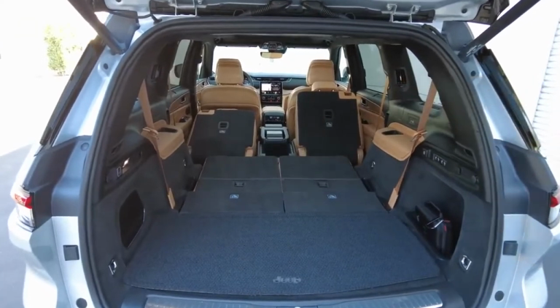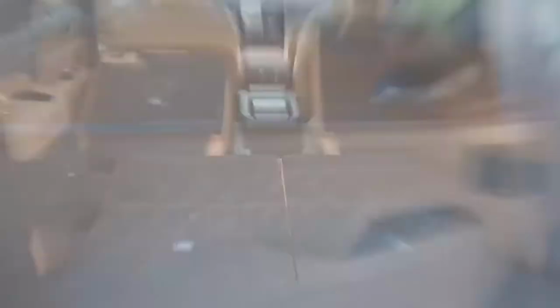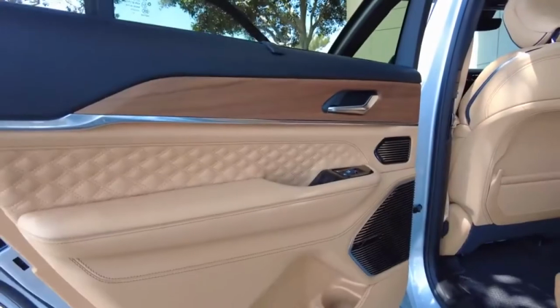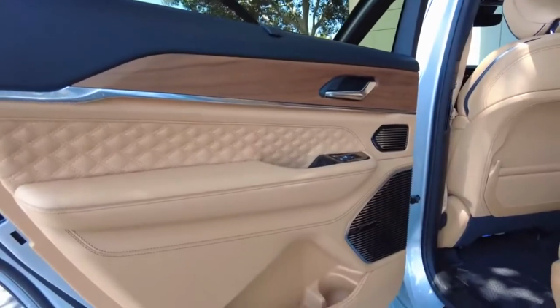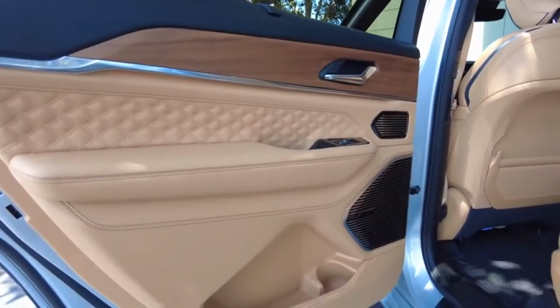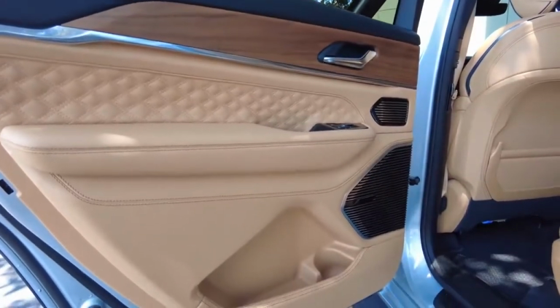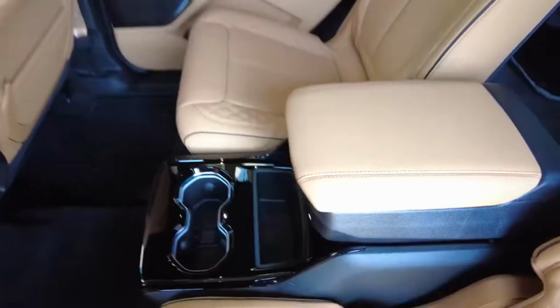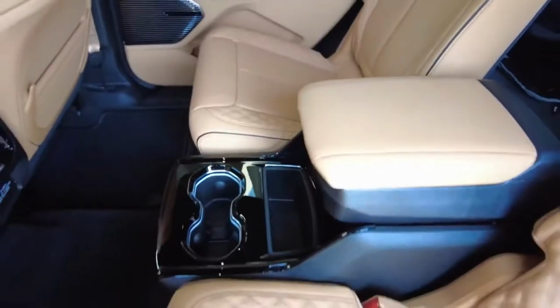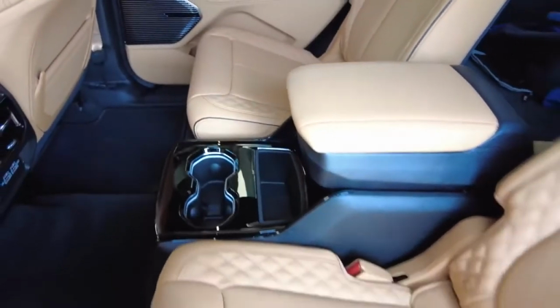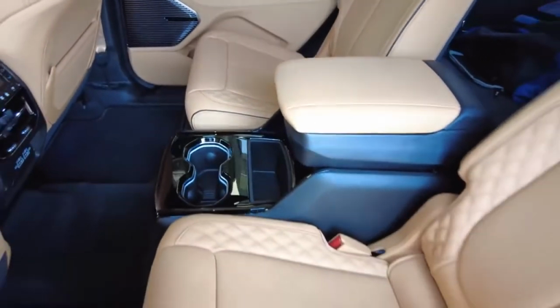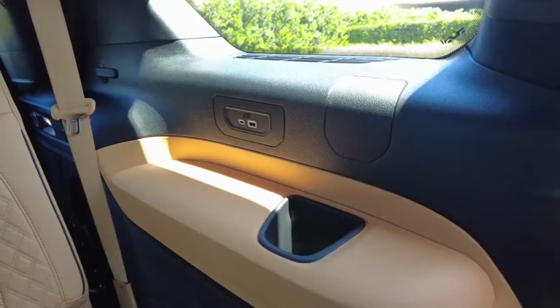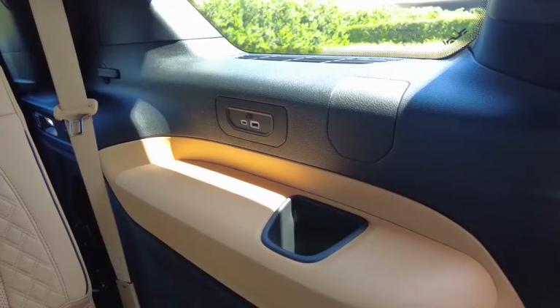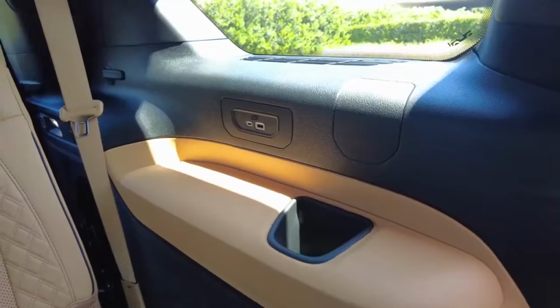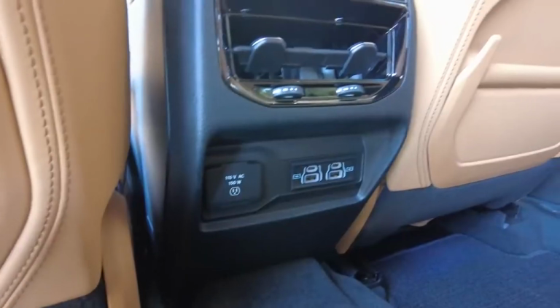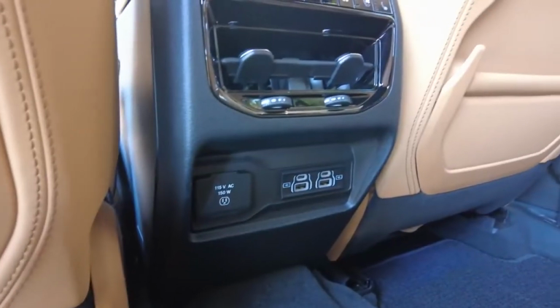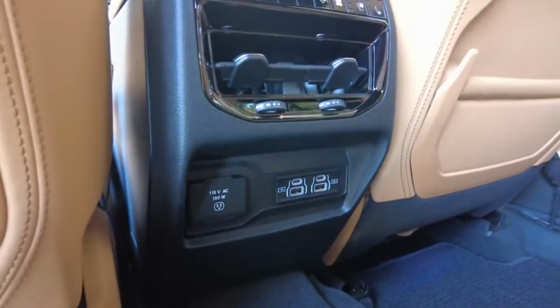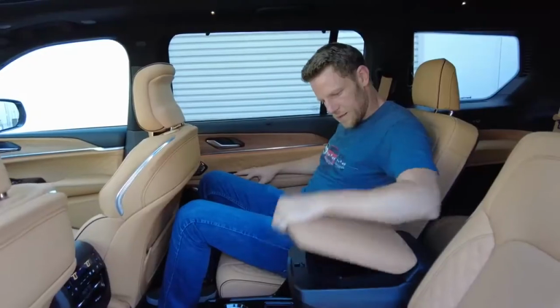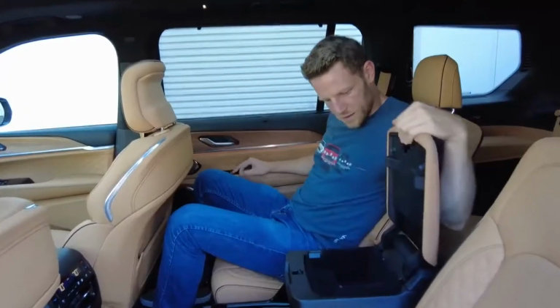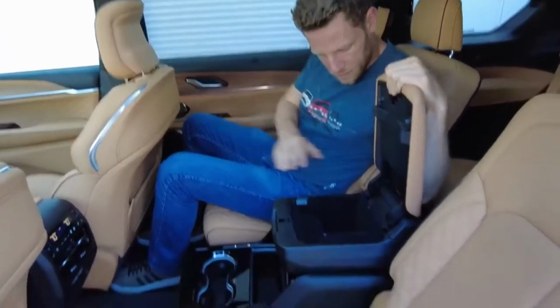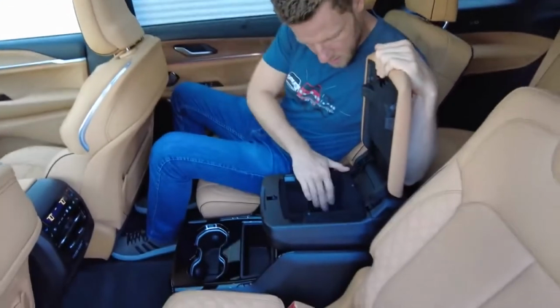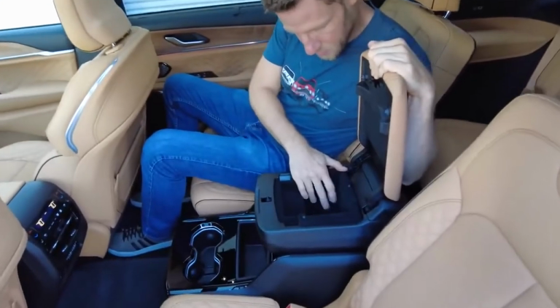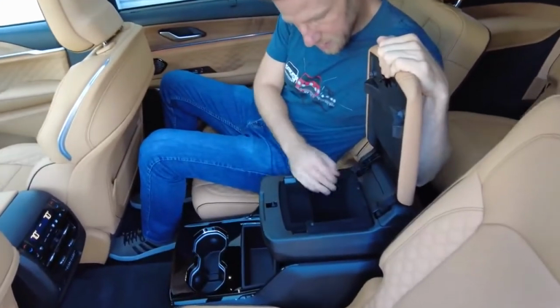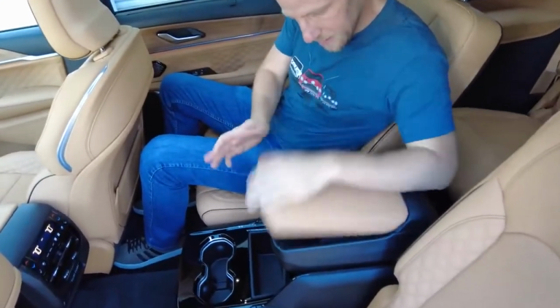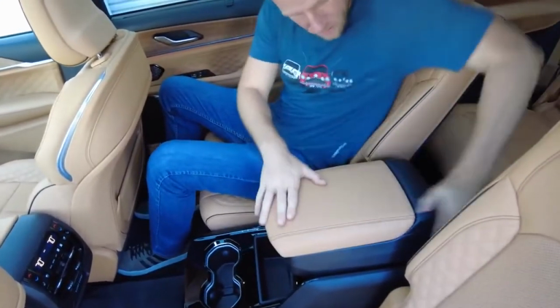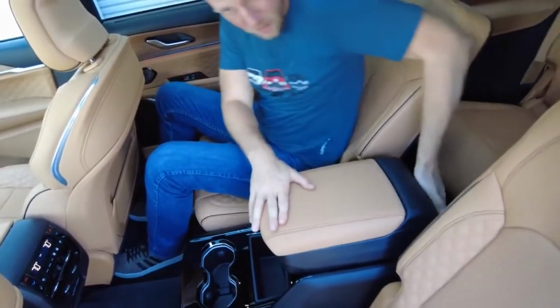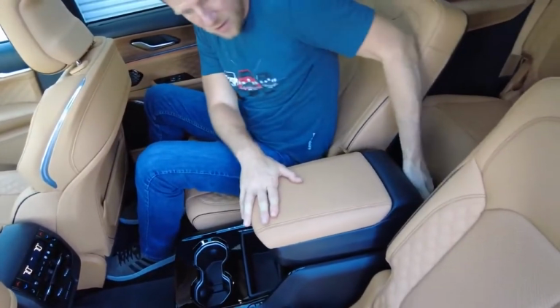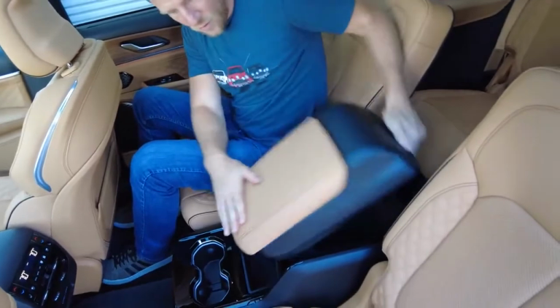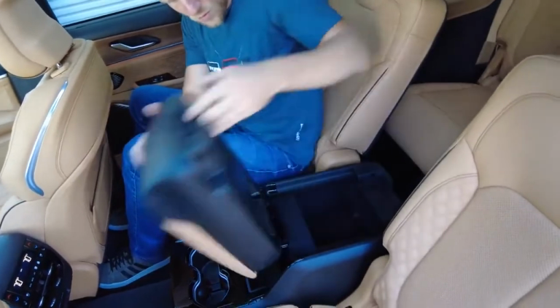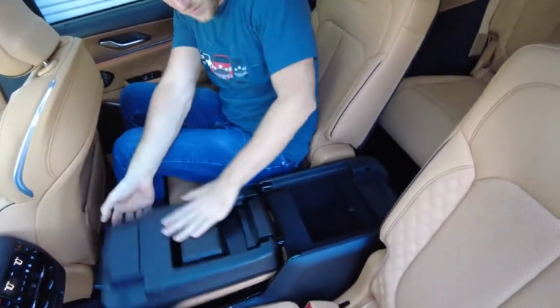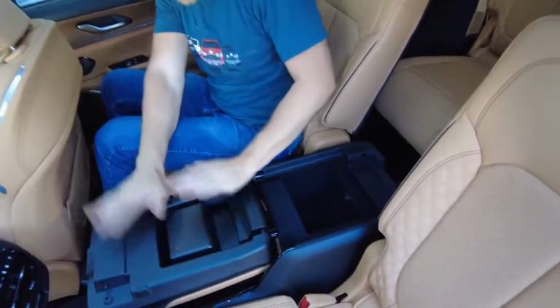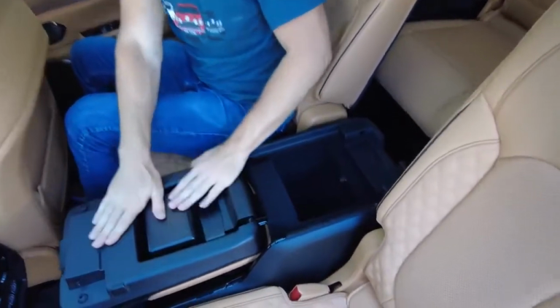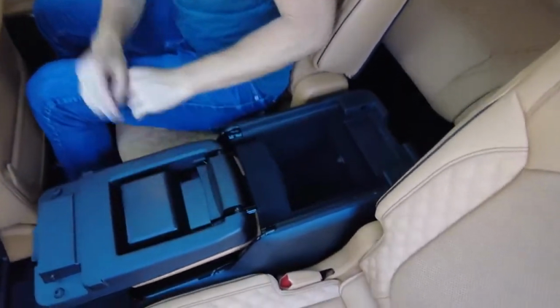Elsewhere, the cabin offers generous door storage, plenty of cup holders, tons of USB-A and USB-C ports, and for models with the second row captain's chairs, a center console that flips forward for flat cargo loading.